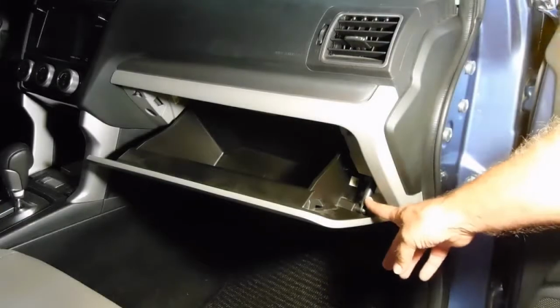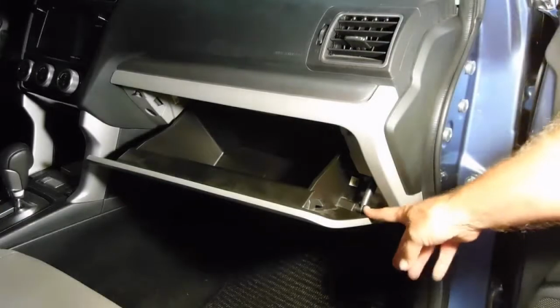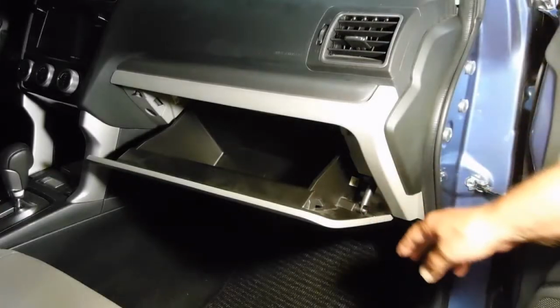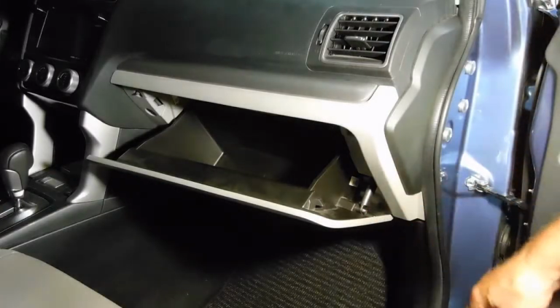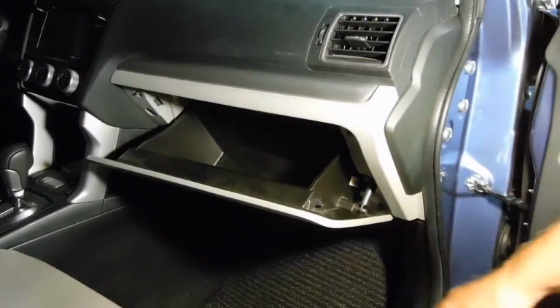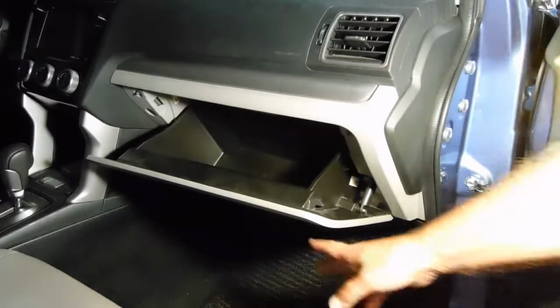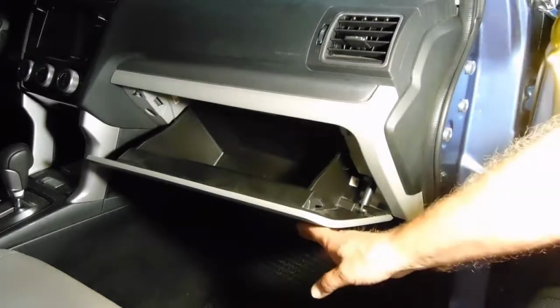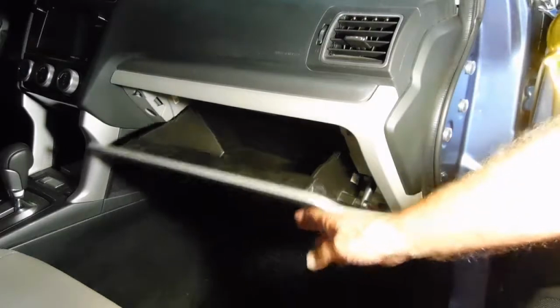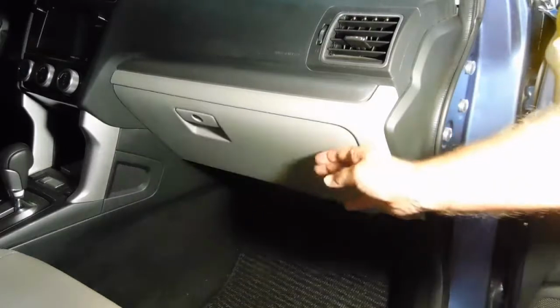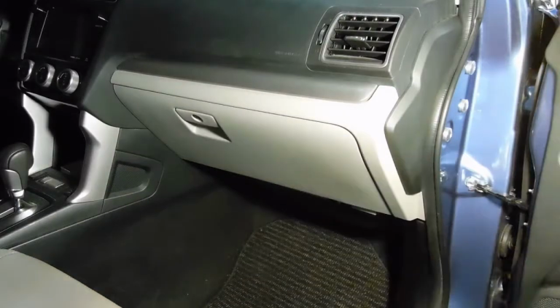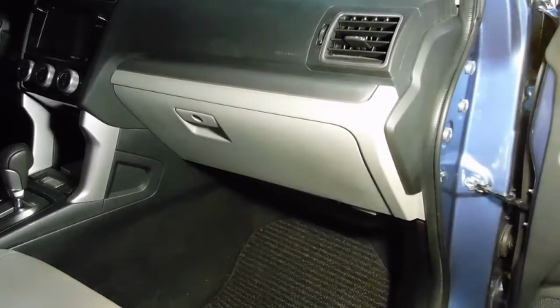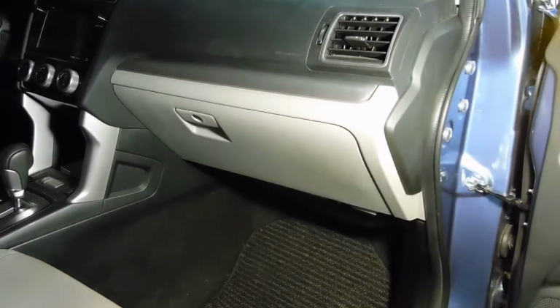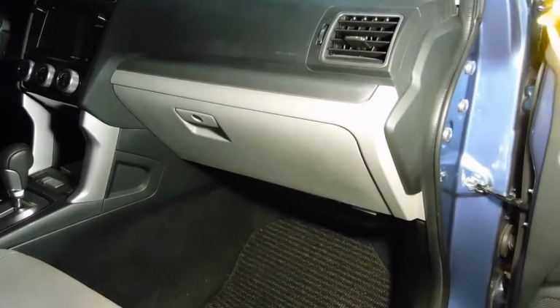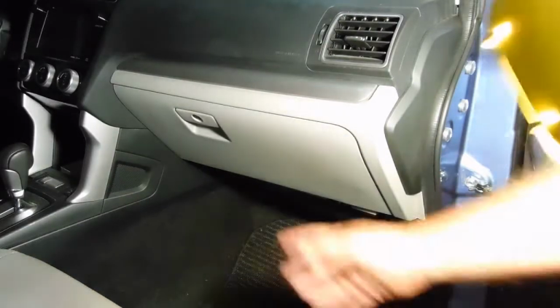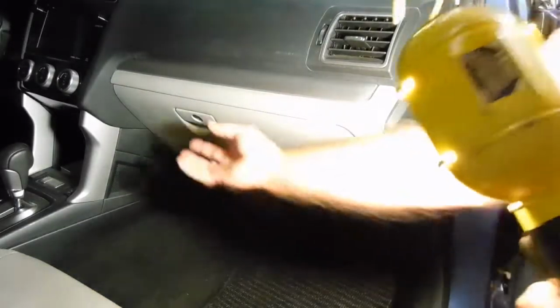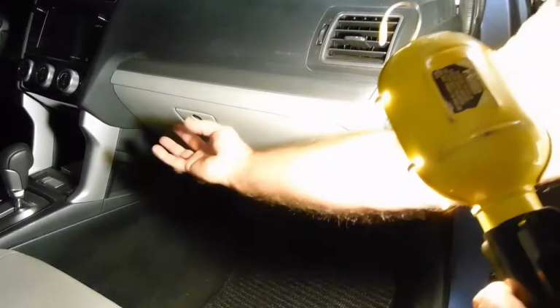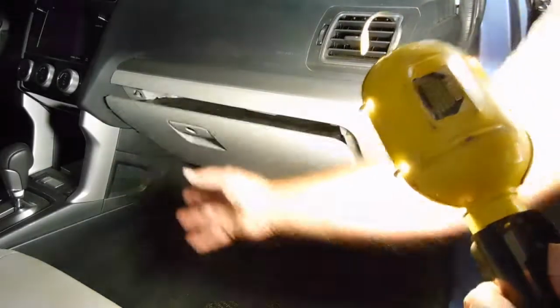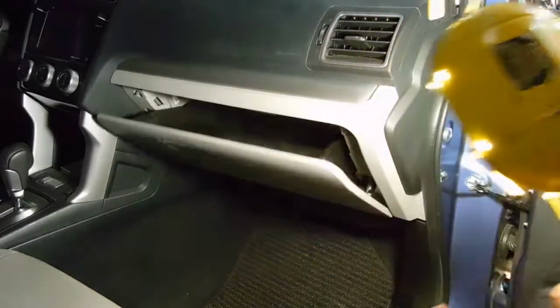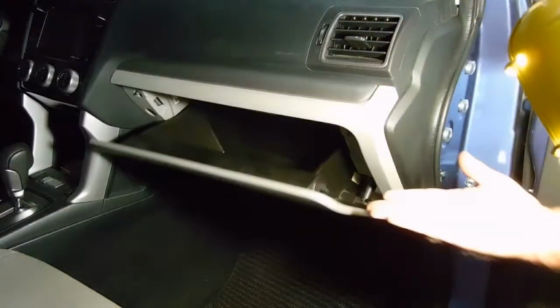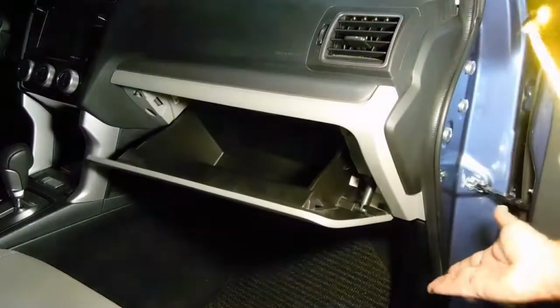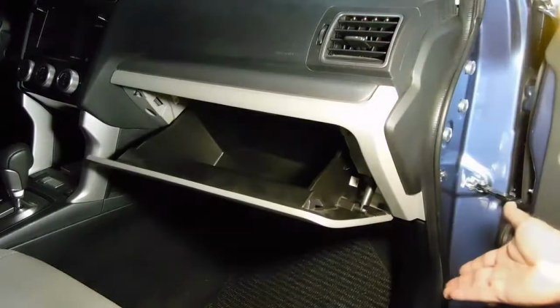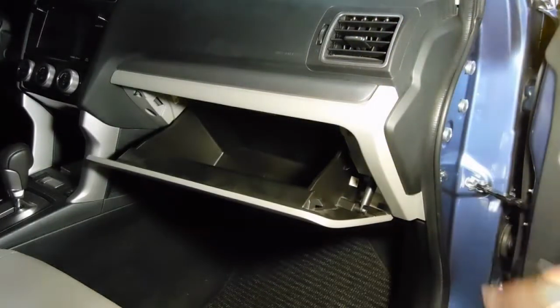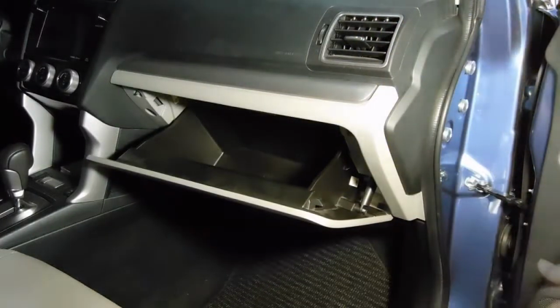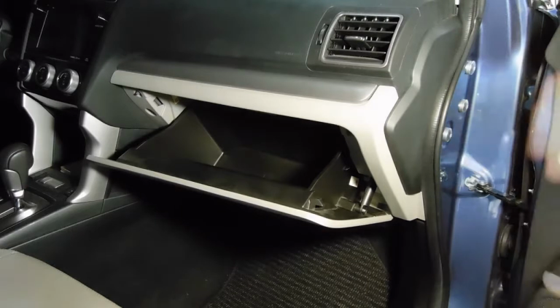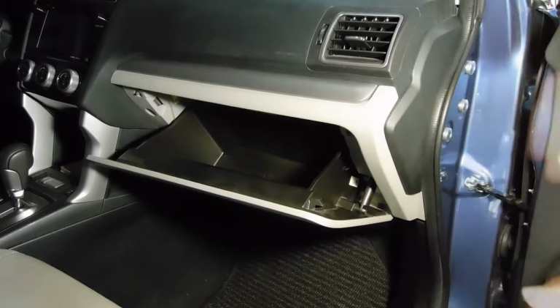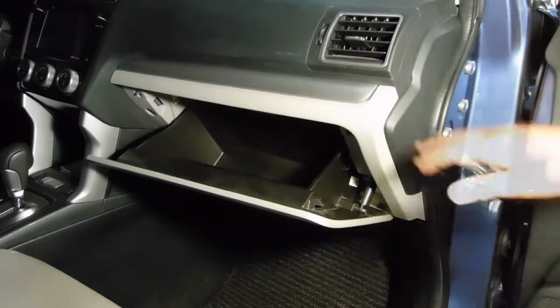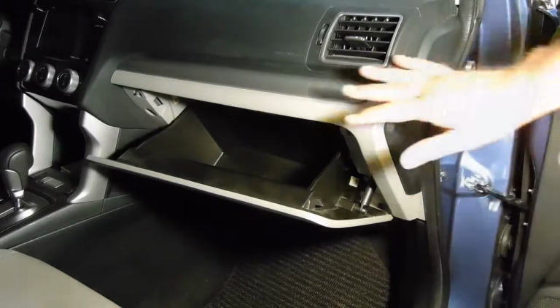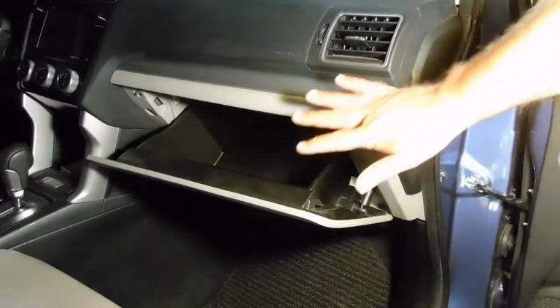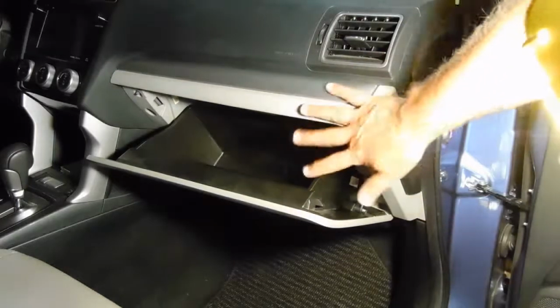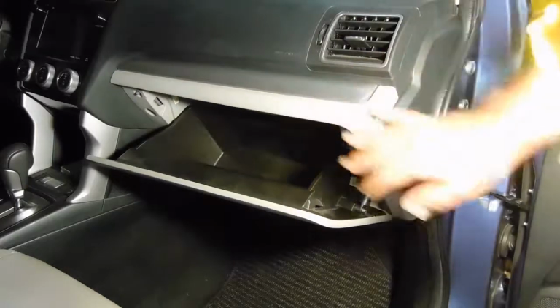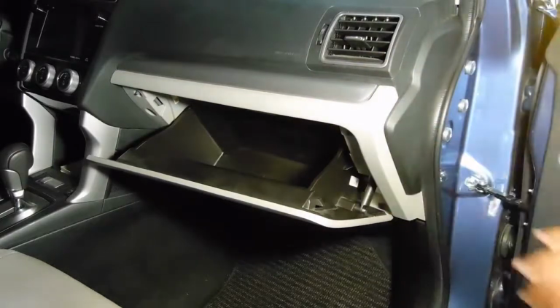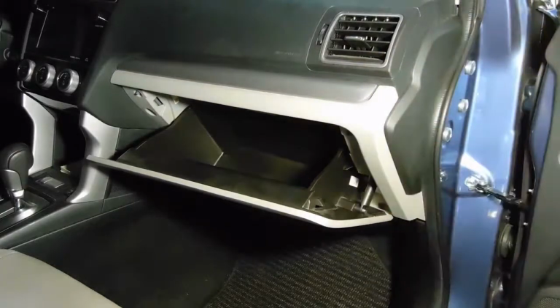And you're done. The only thing to do is make sure that everything operates properly — there's closed, opens smoothly. And you have a new cabin air filter installed.